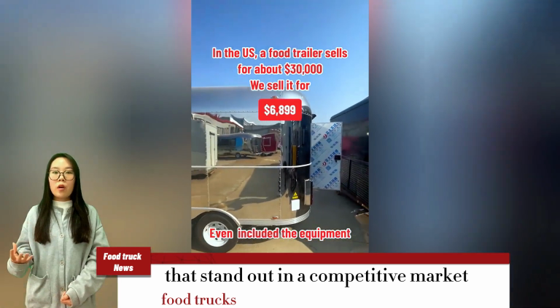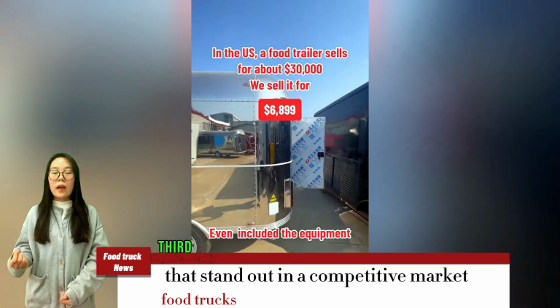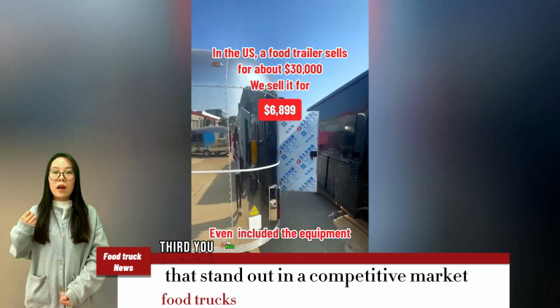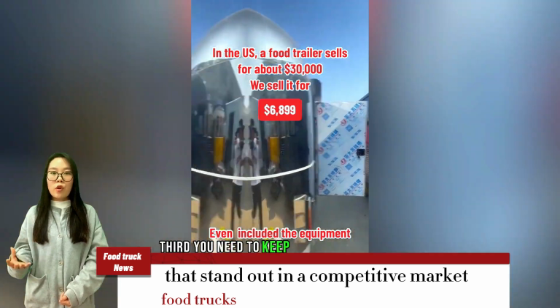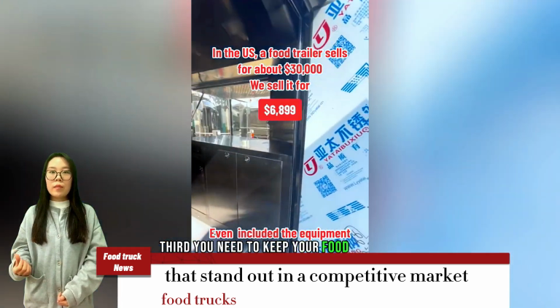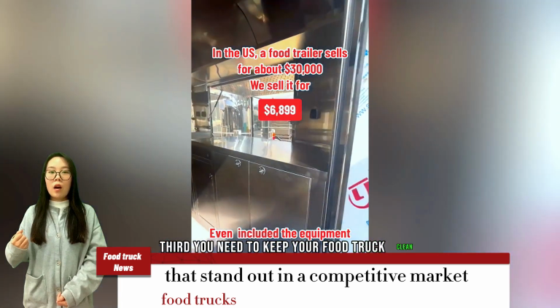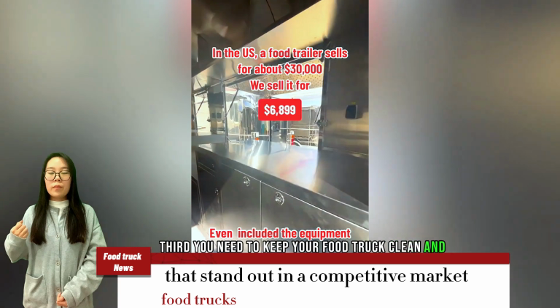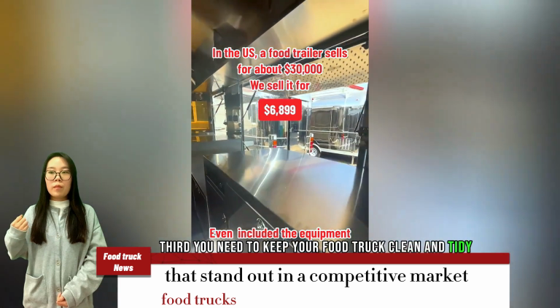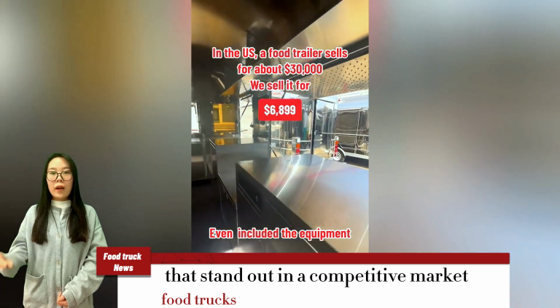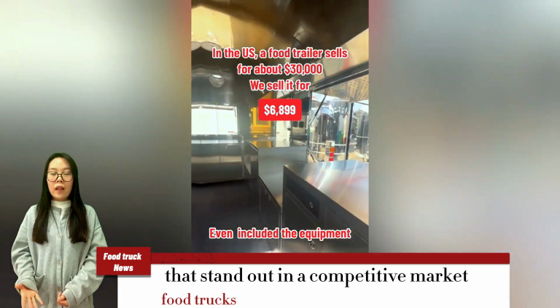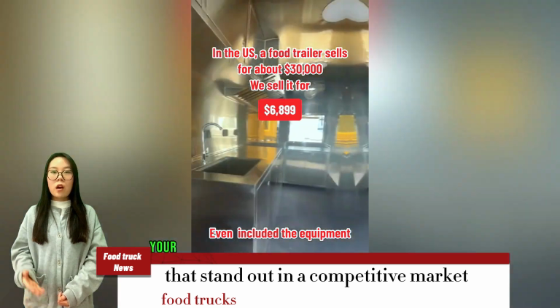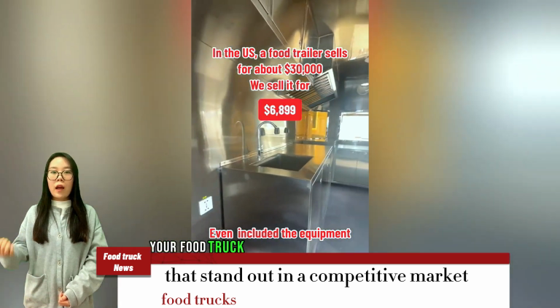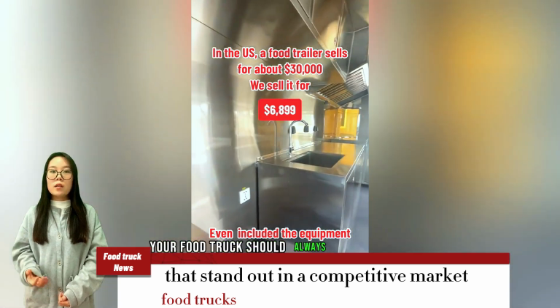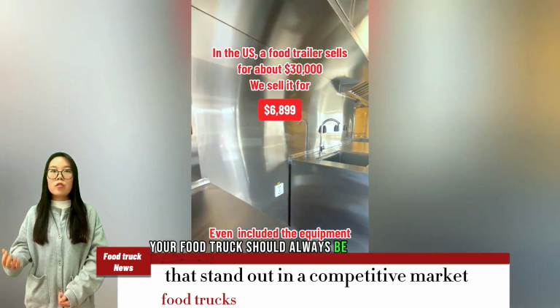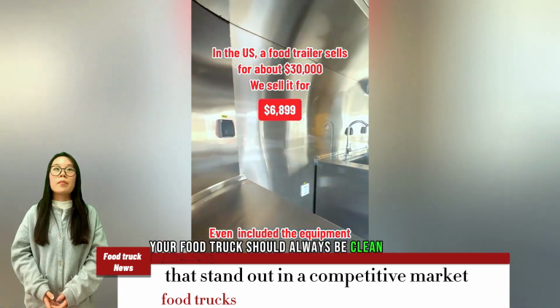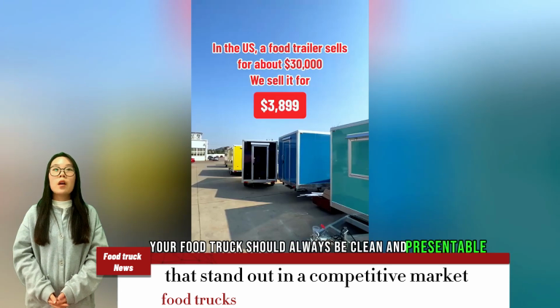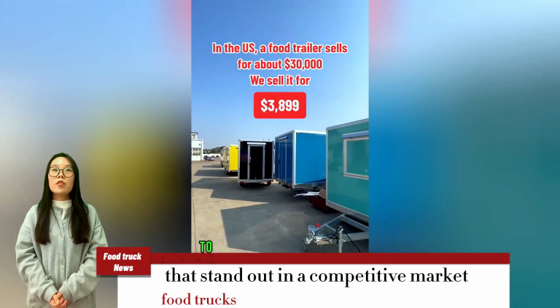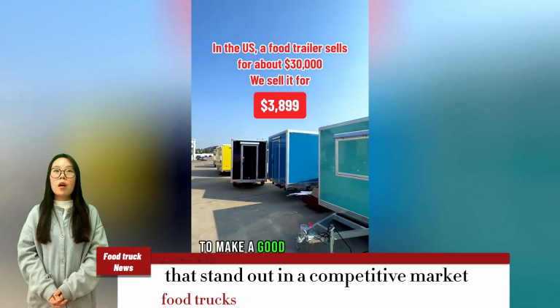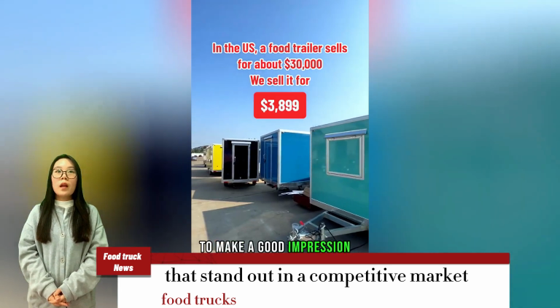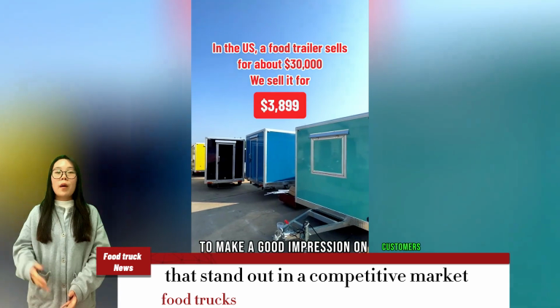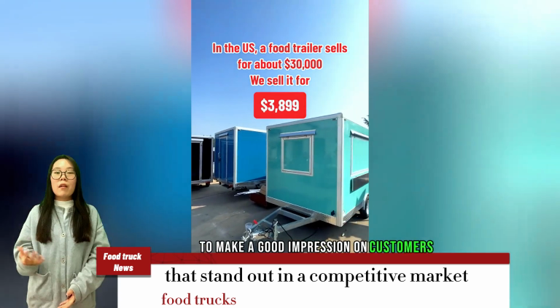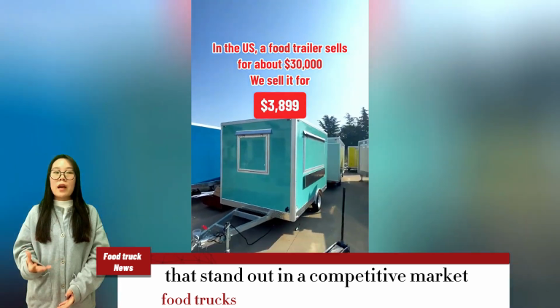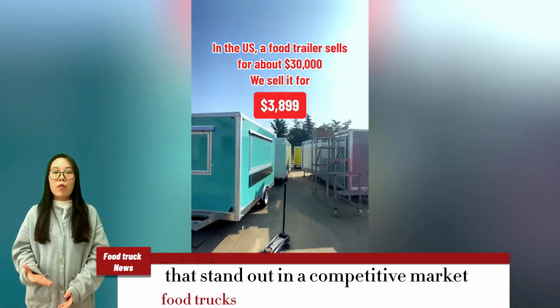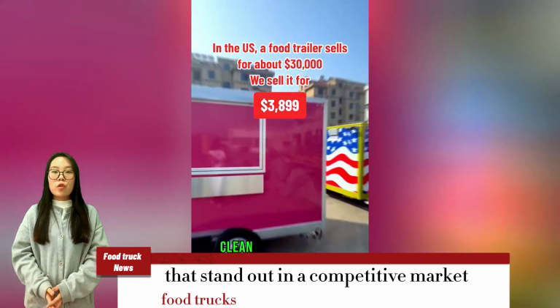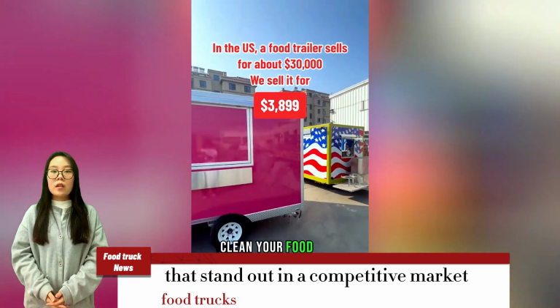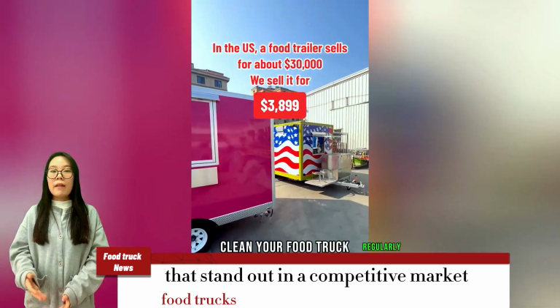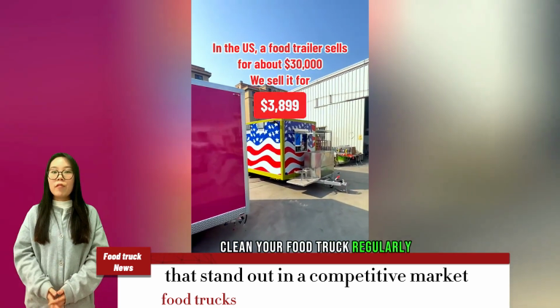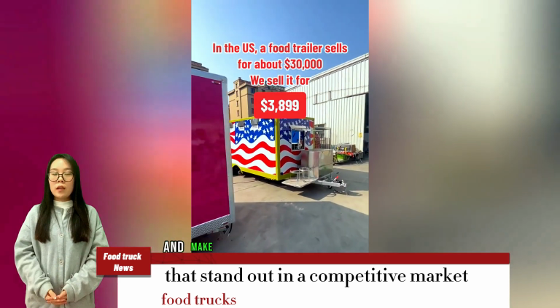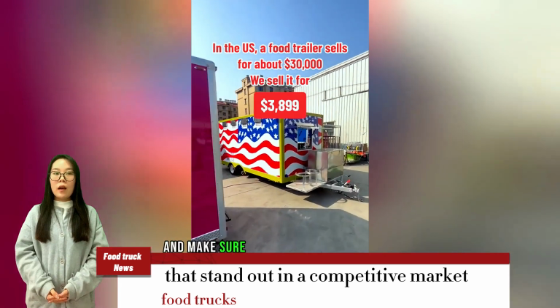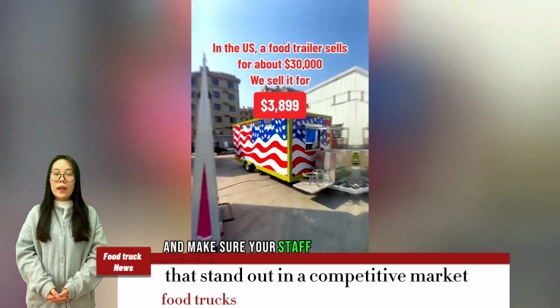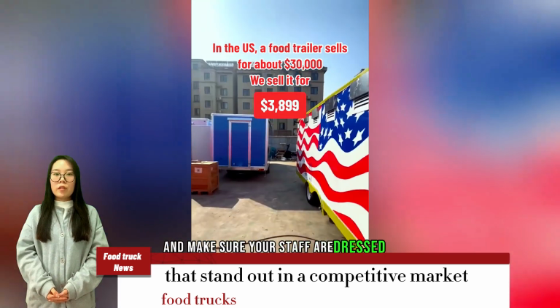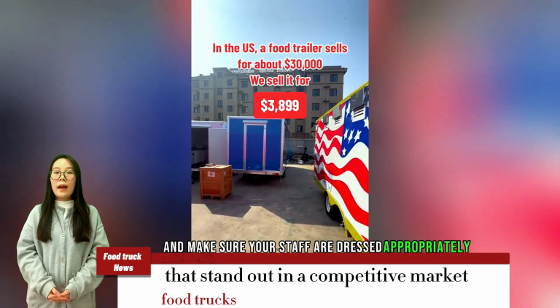Third, you need to keep your food truck clean and tidy. Your food truck should always be clean and presentable to make a good impression on customers. Clean your food truck regularly and make sure your staff are dressed appropriately.